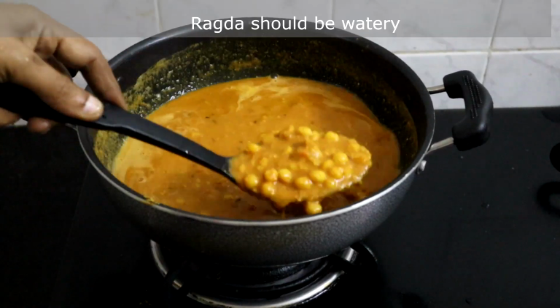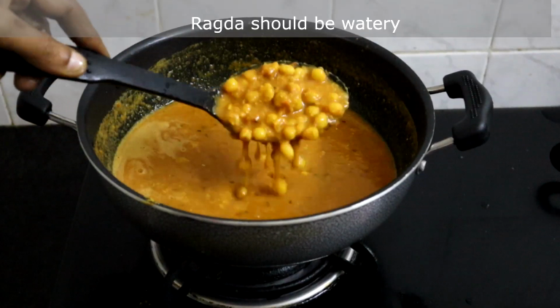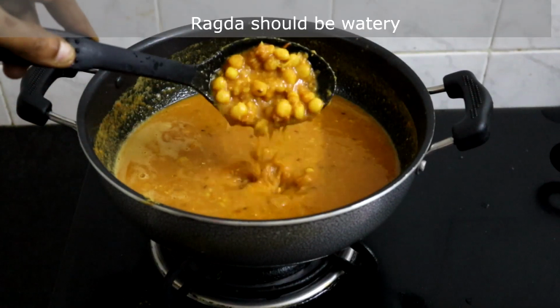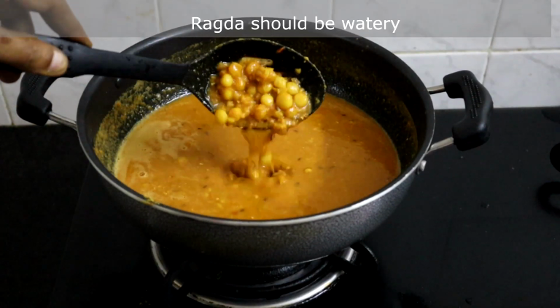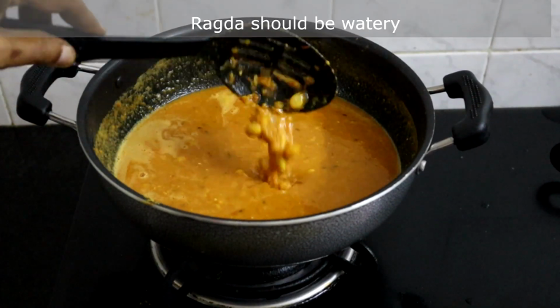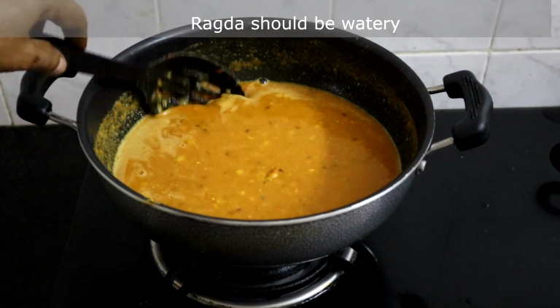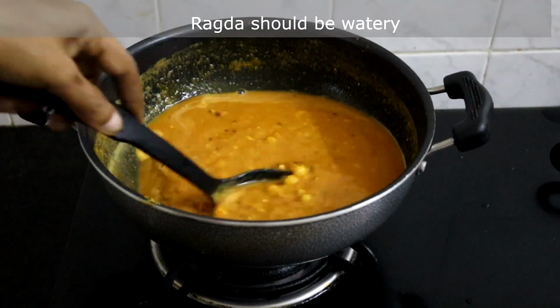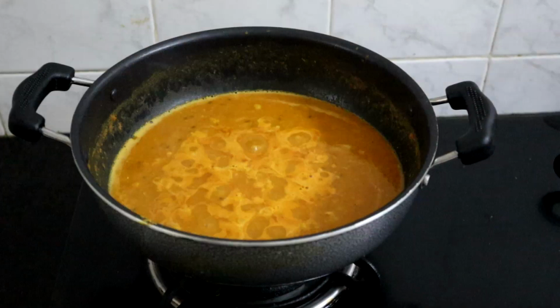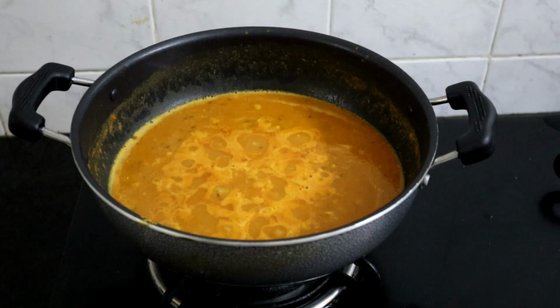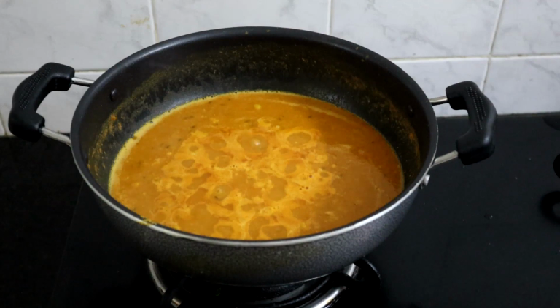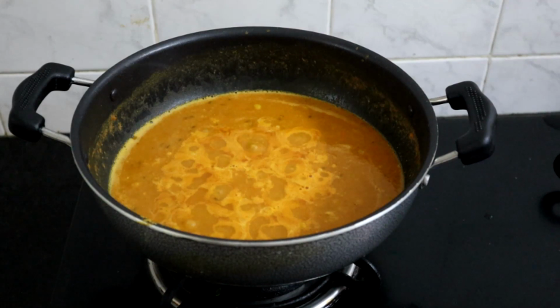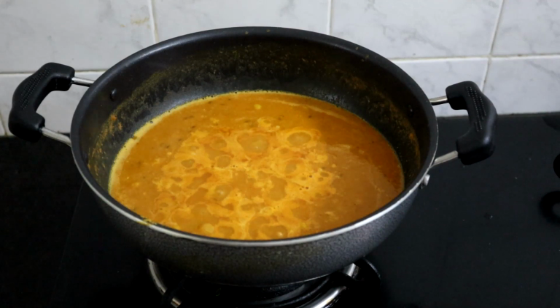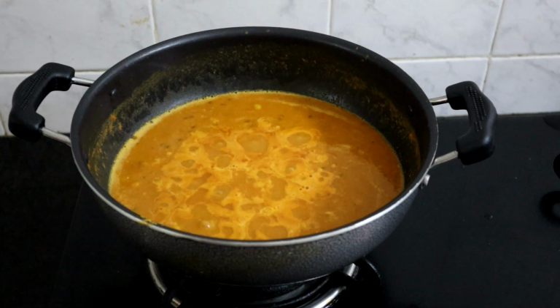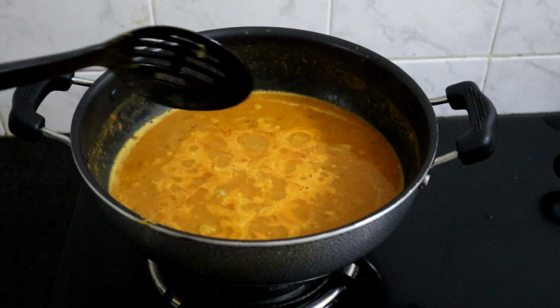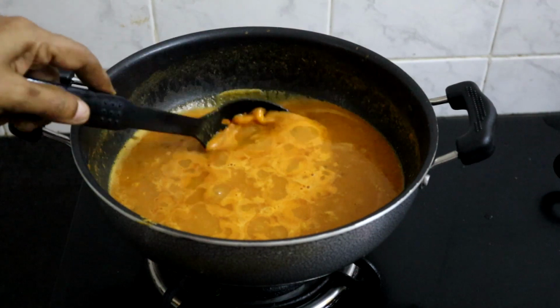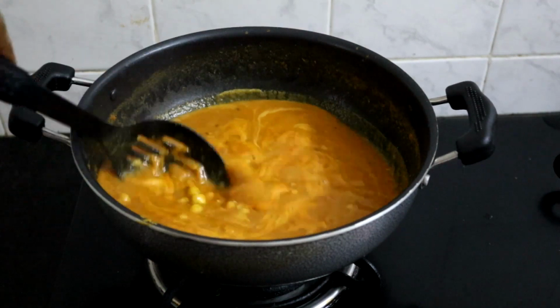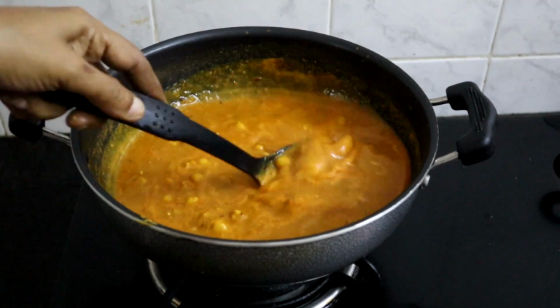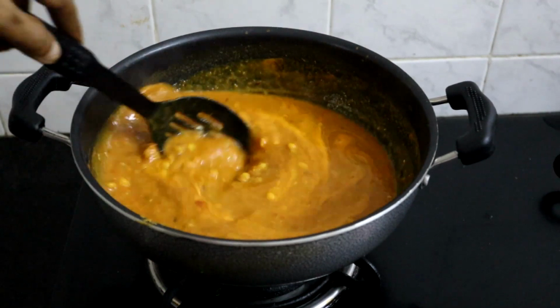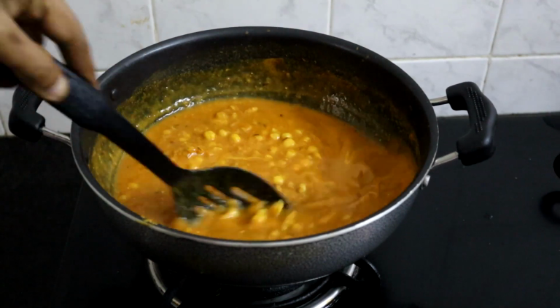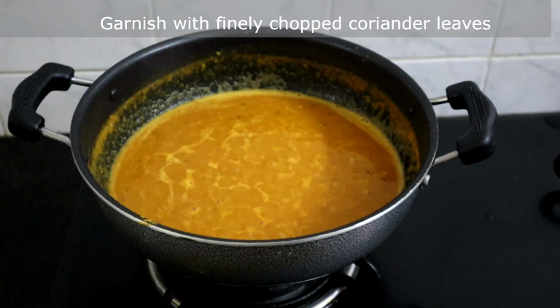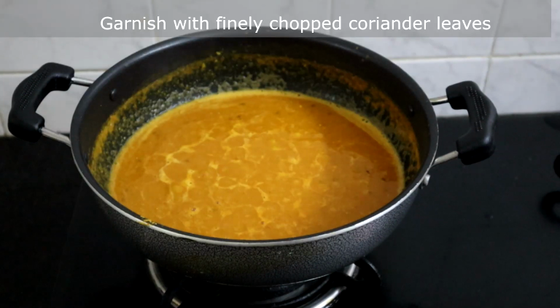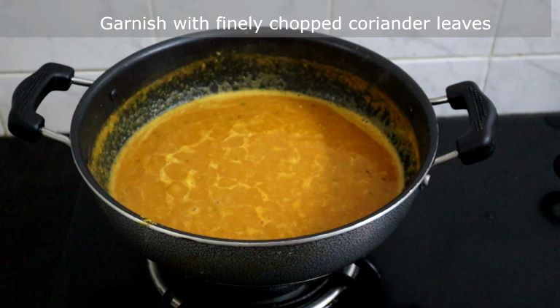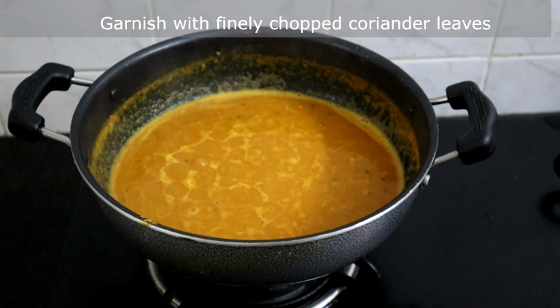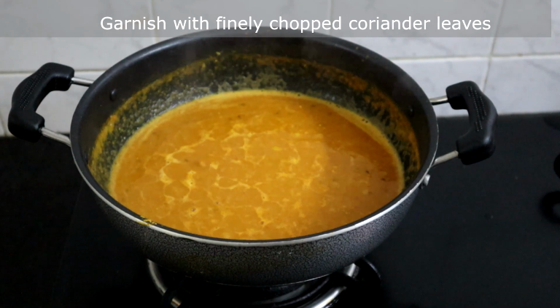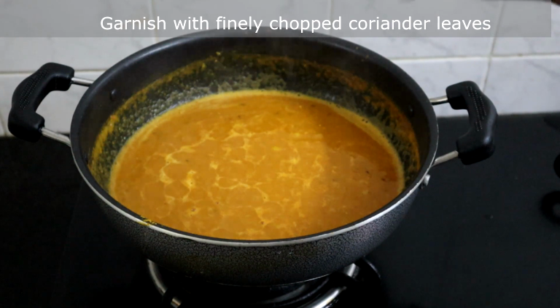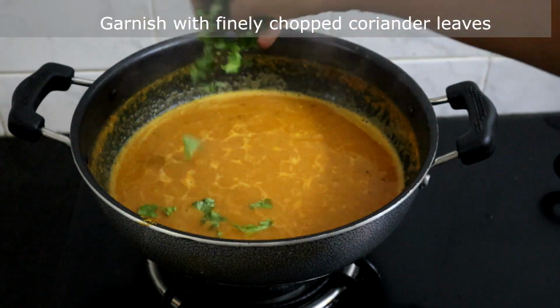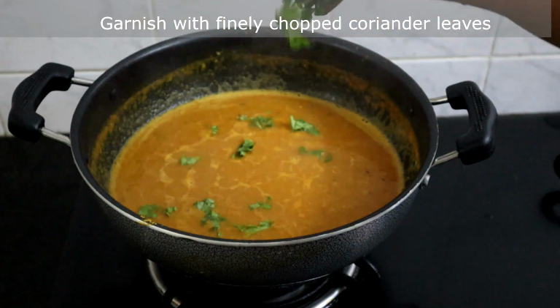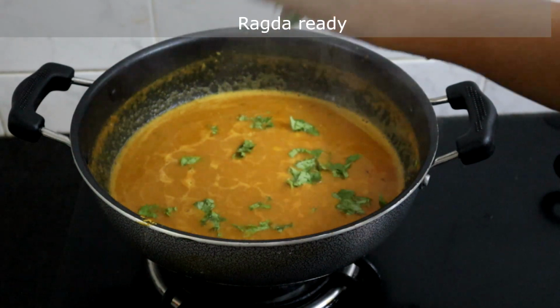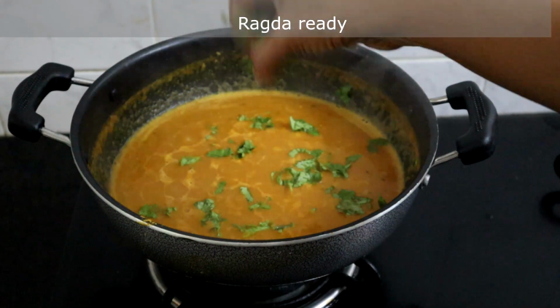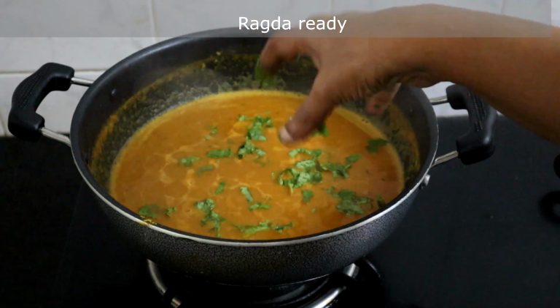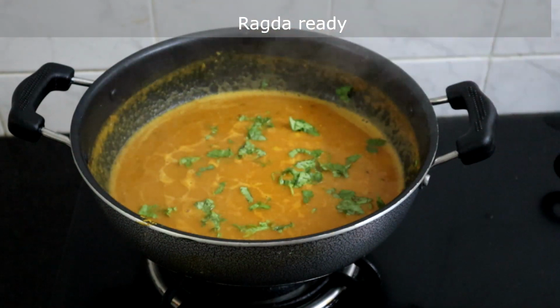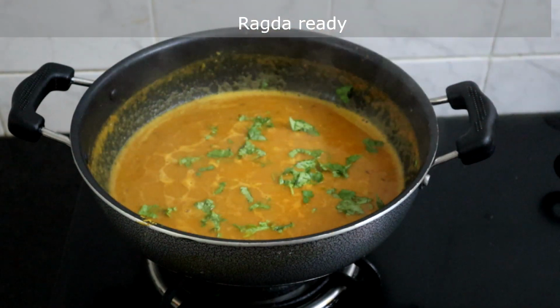The ragda should be watery like this. This has been simmering for 5 minutes — I am turning off the heat. Garnish with finely chopped coriander leaves. Now the ragda is ready.